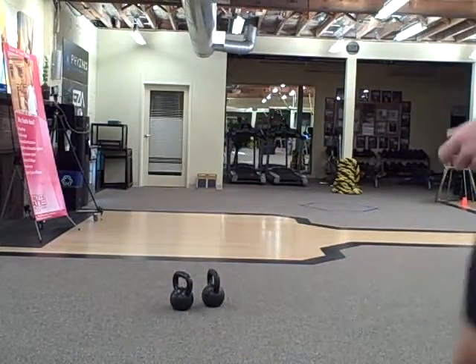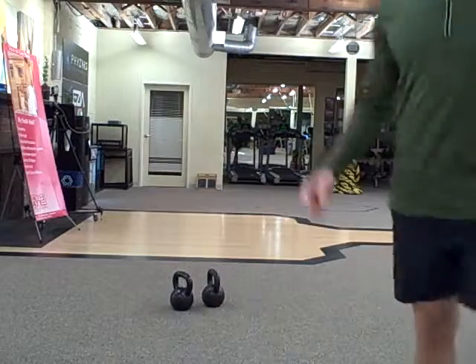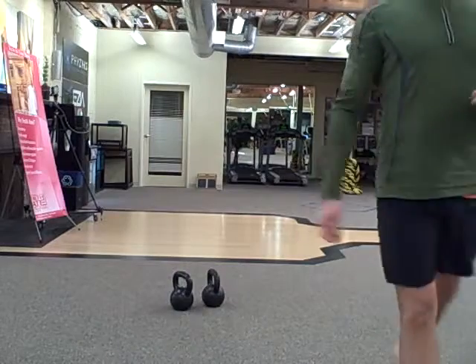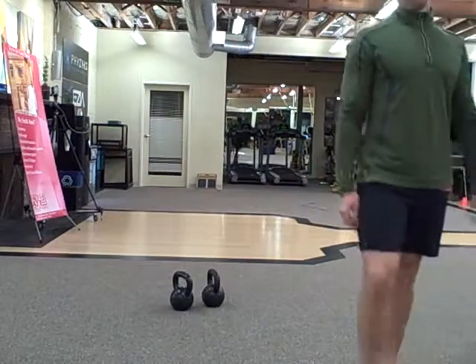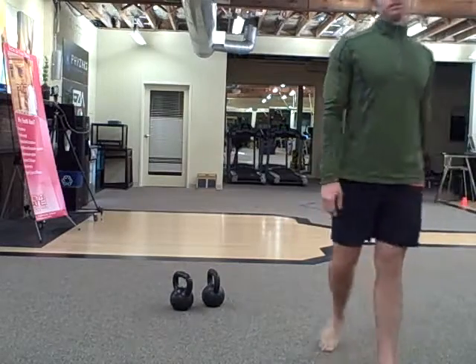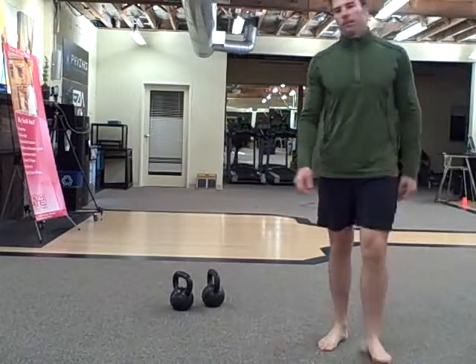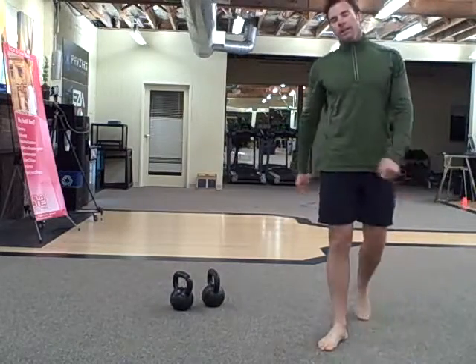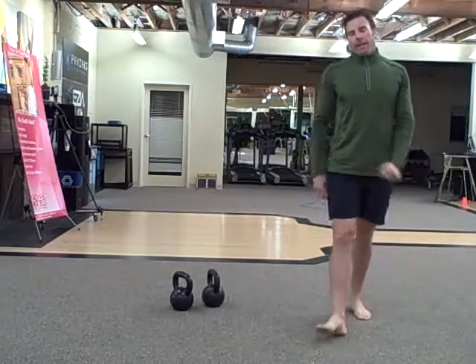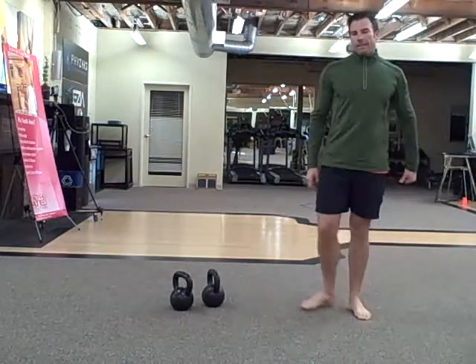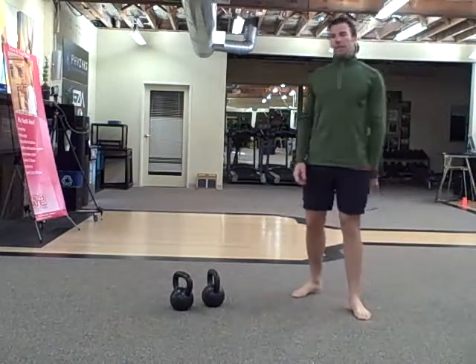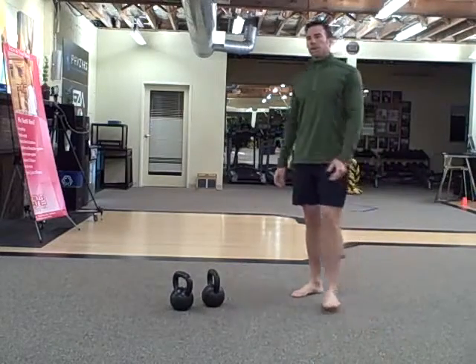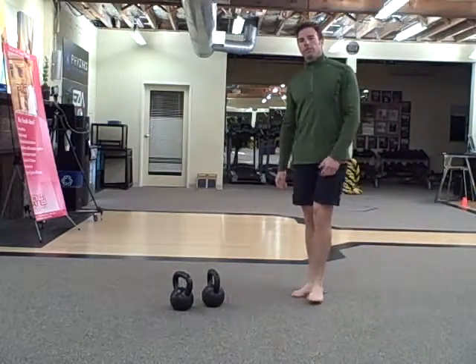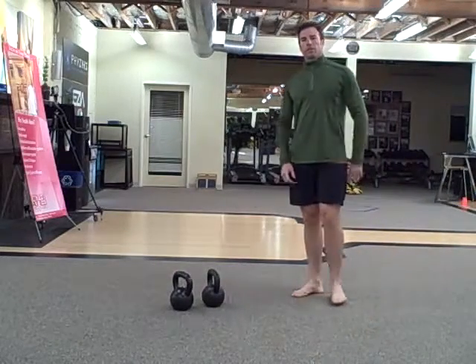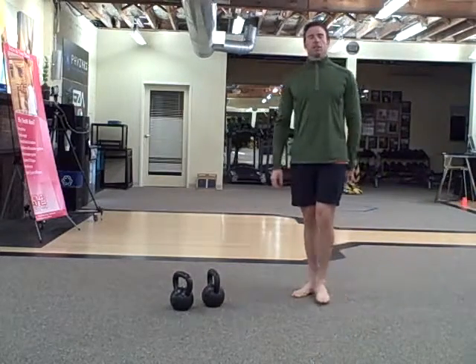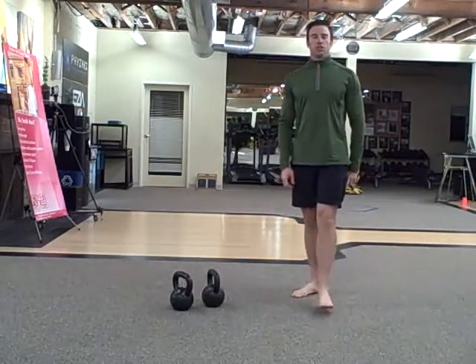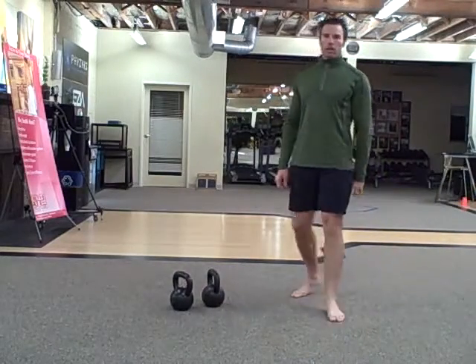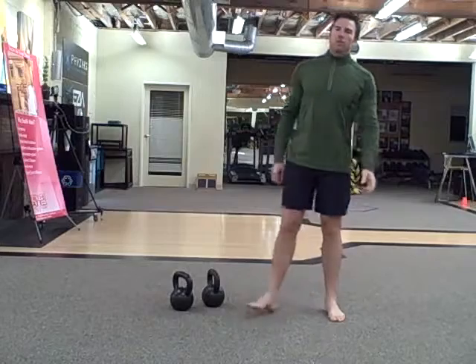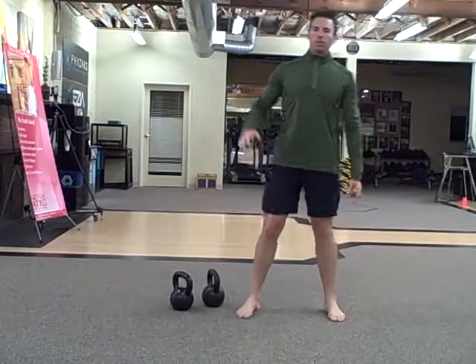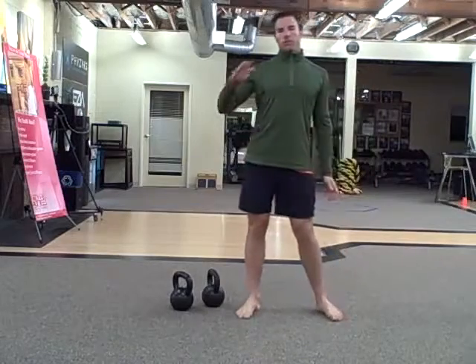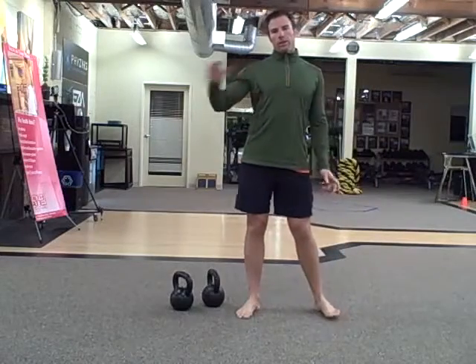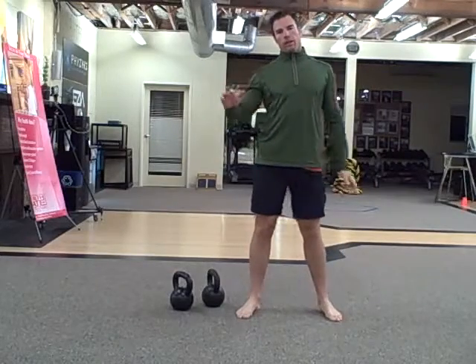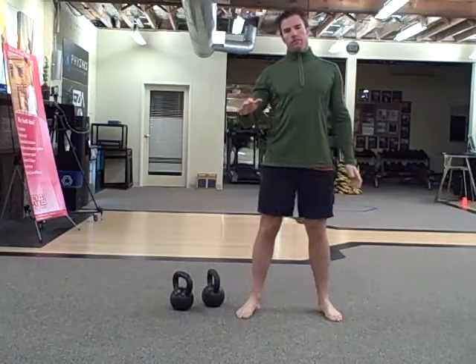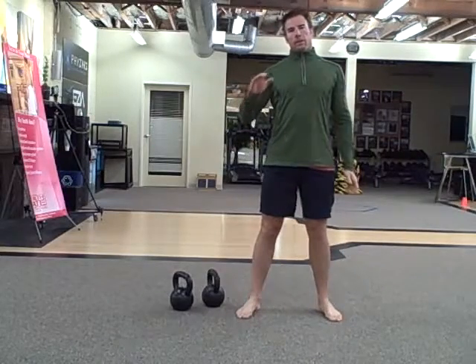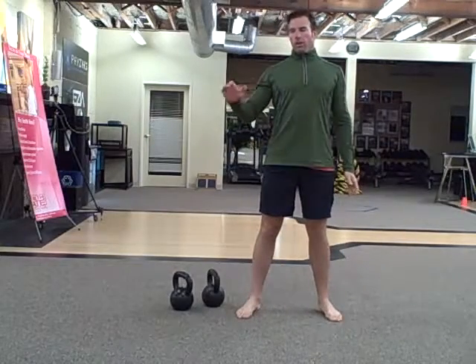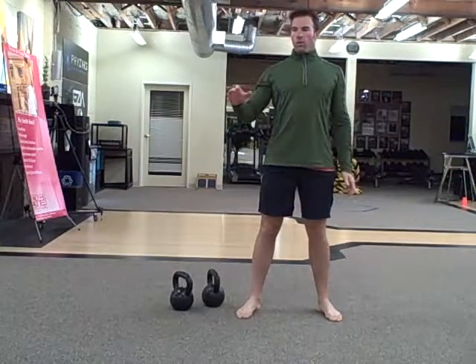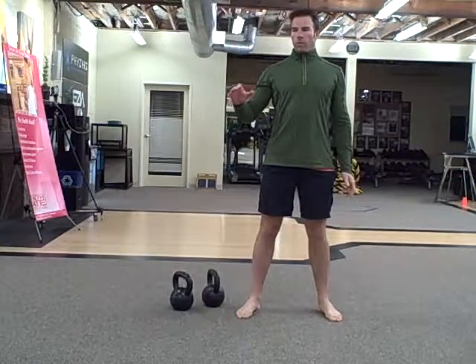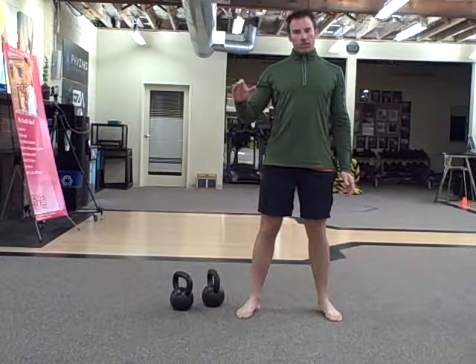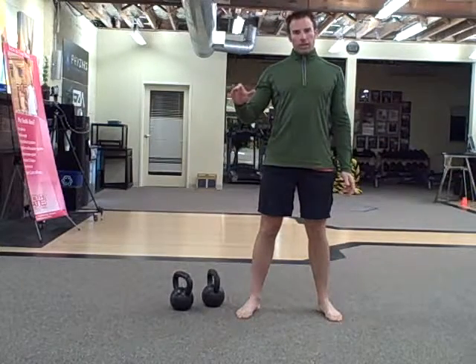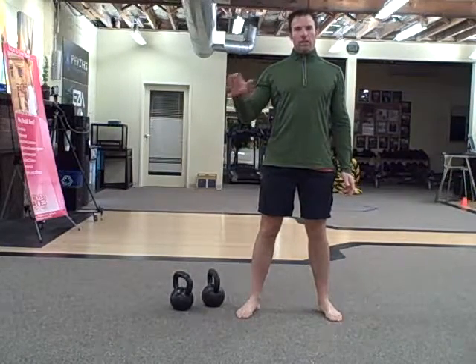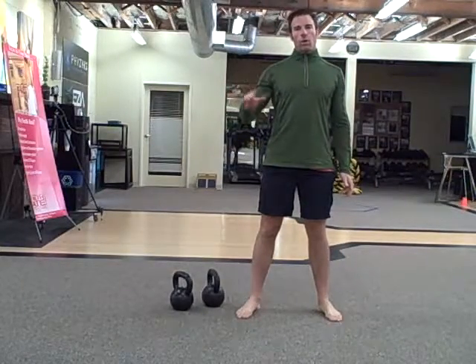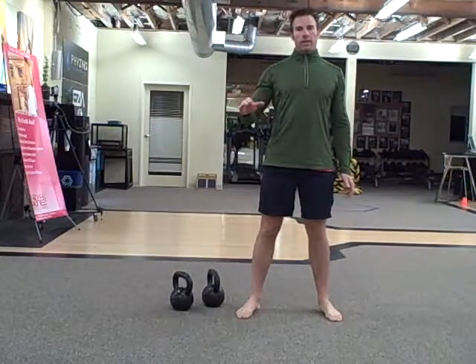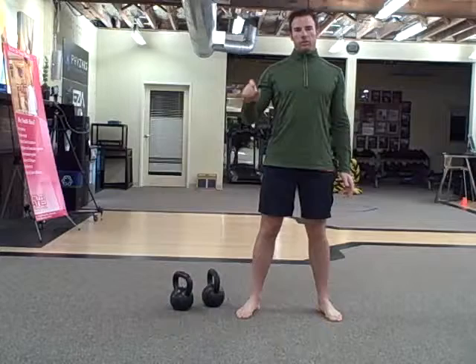Hey there, Trevor with budbells.com. And today's workout is a chipper. So you're going to do the whole exercise and then go on to the next one.